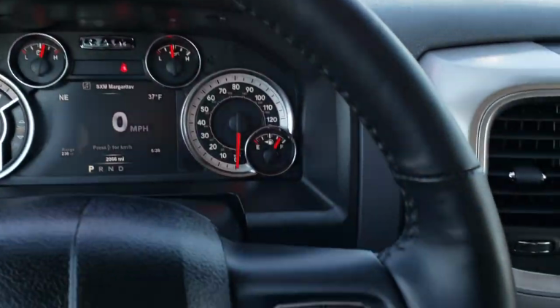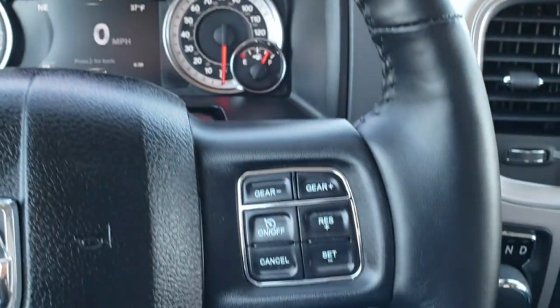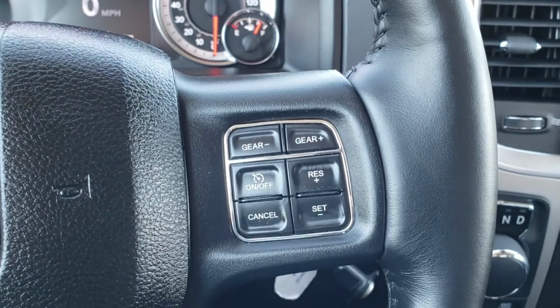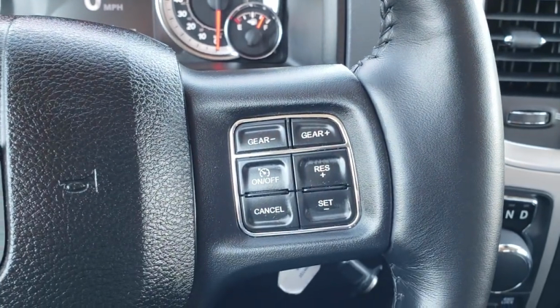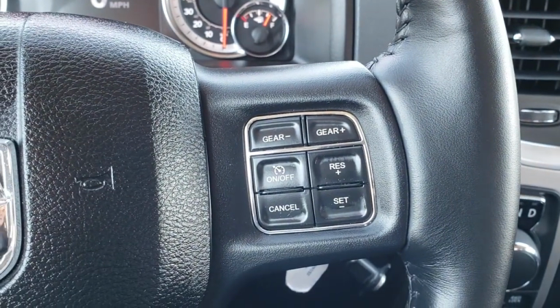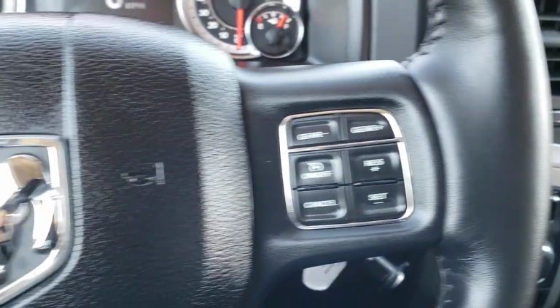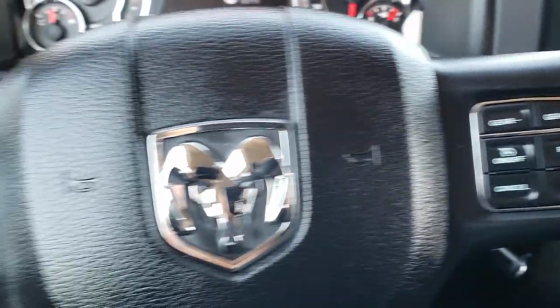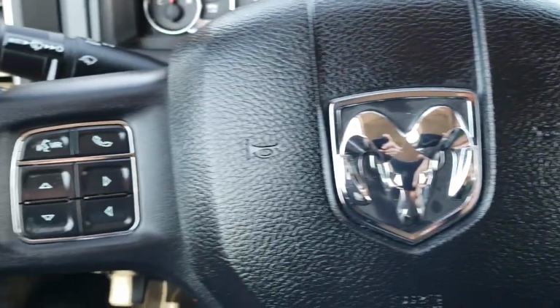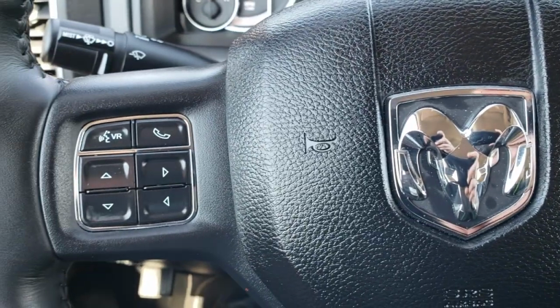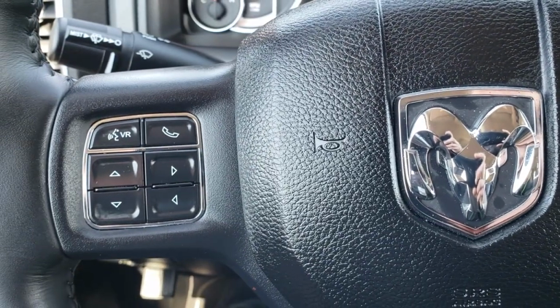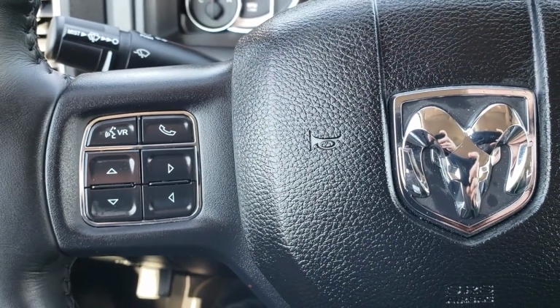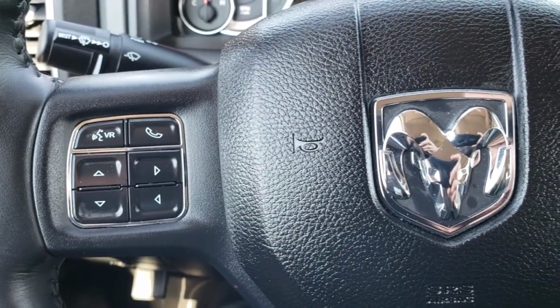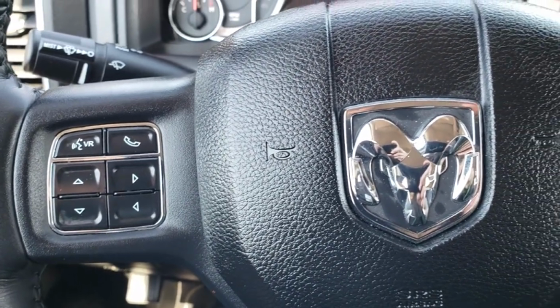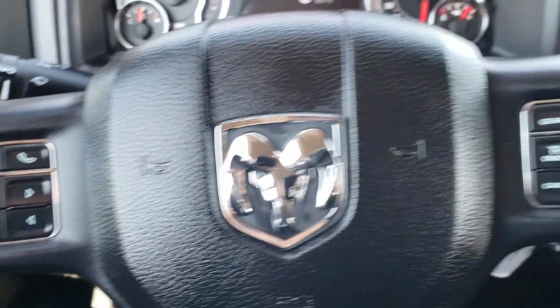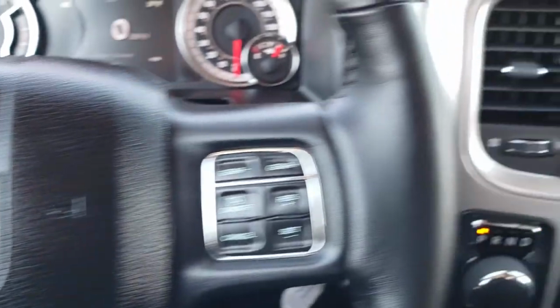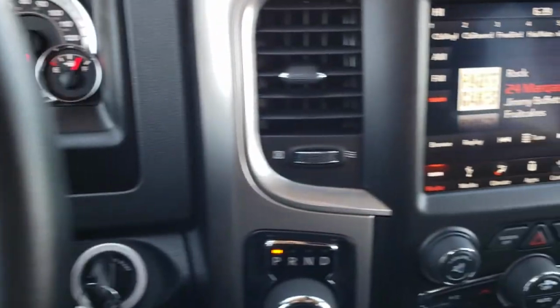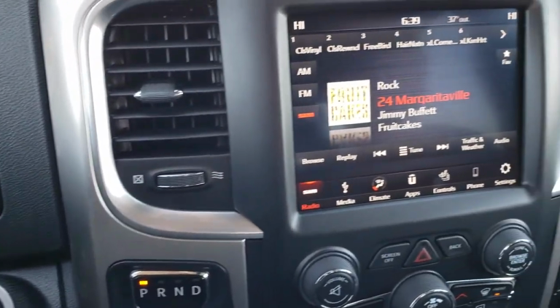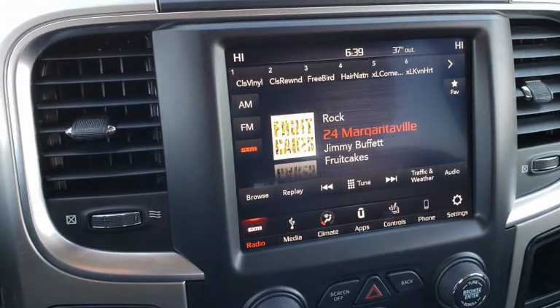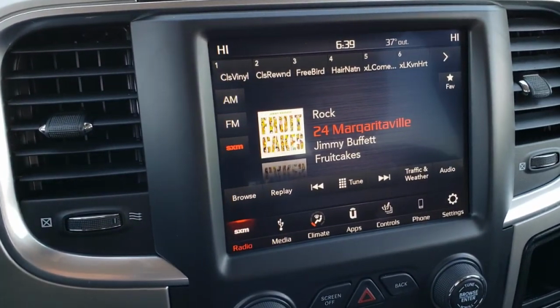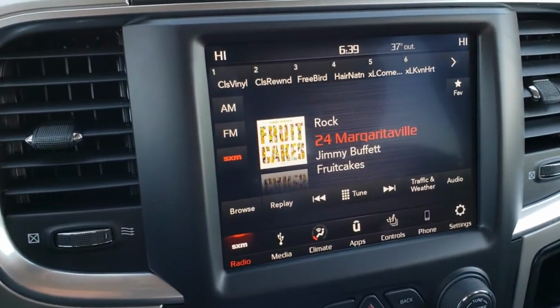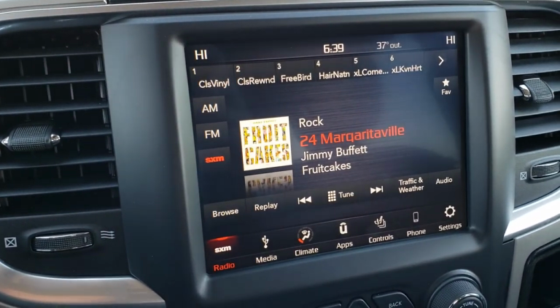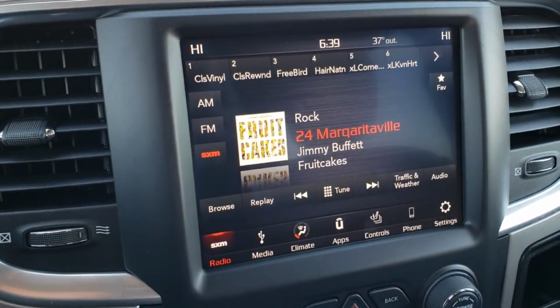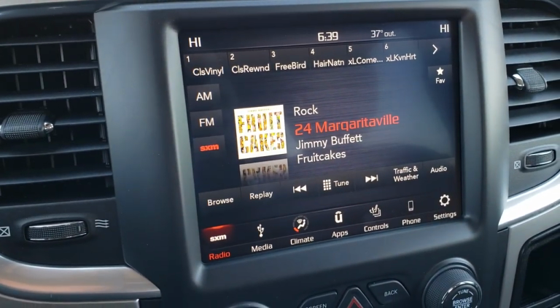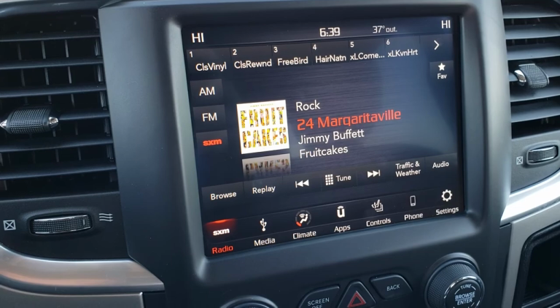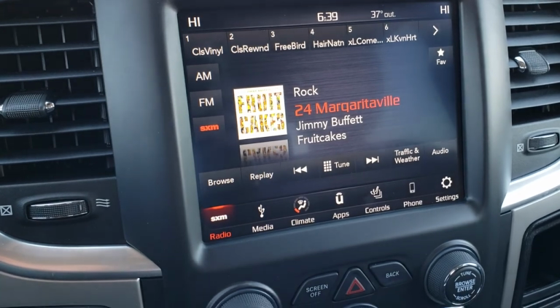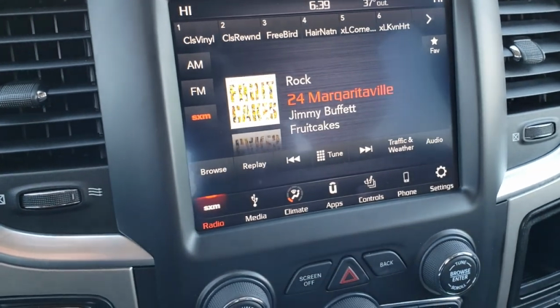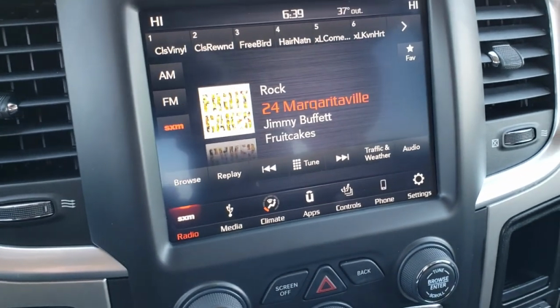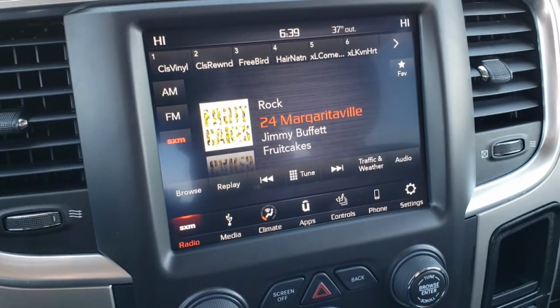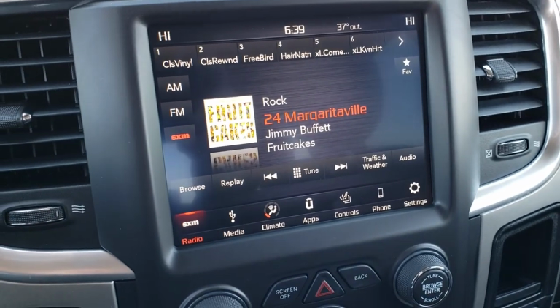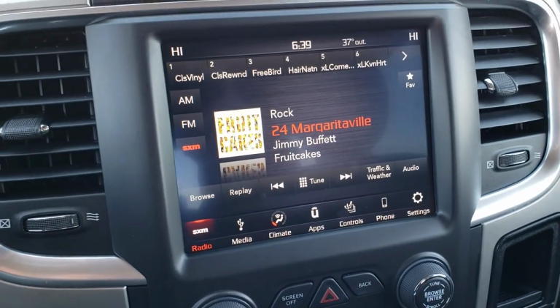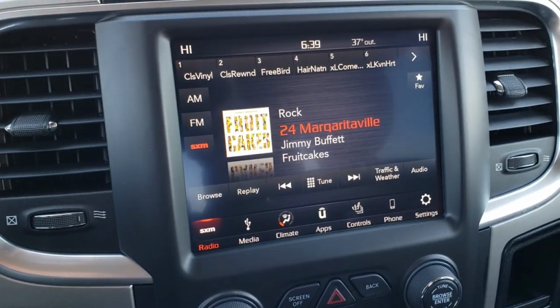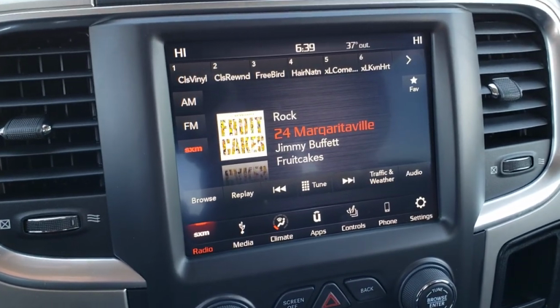No scuffs or scrapes on that. Cruise controls on that side, and Bluetooth audio controls and information center controls on the other side. This one has the 8.4 touchscreen radio.